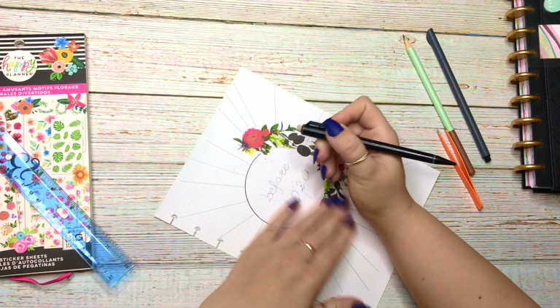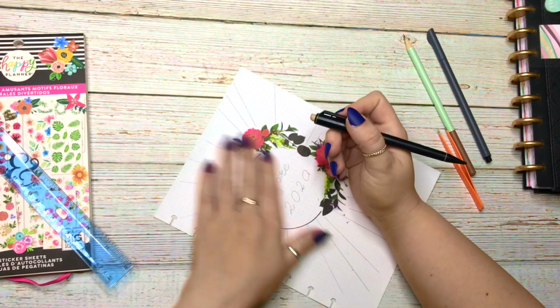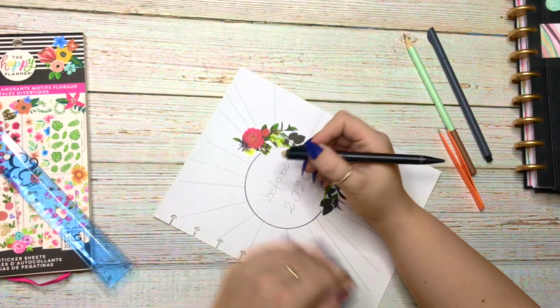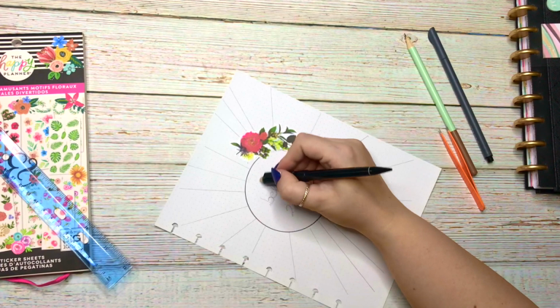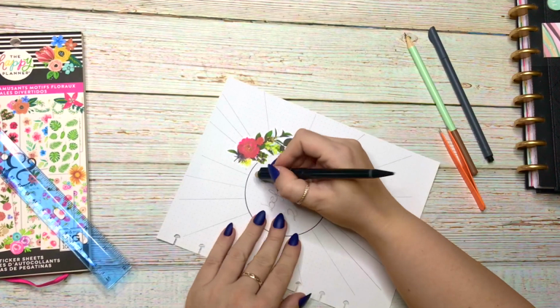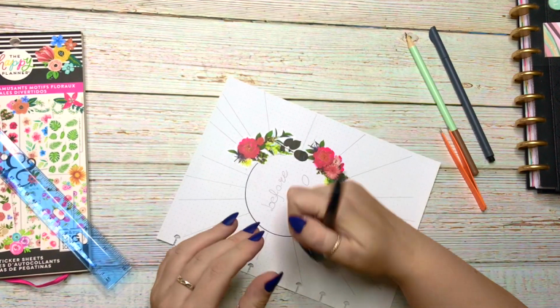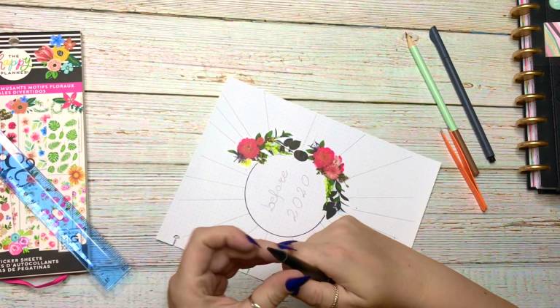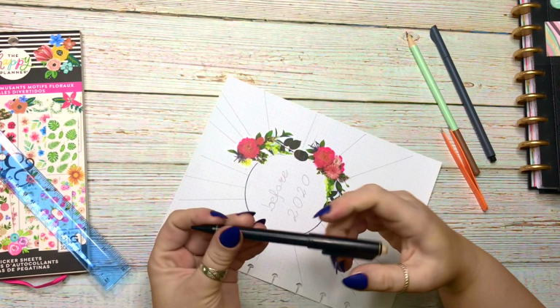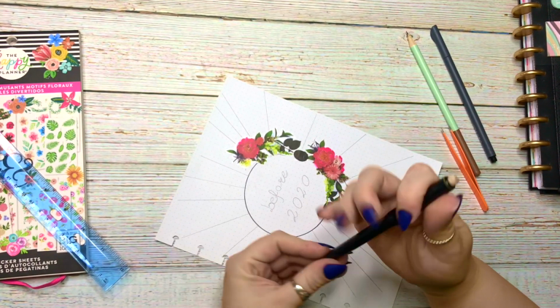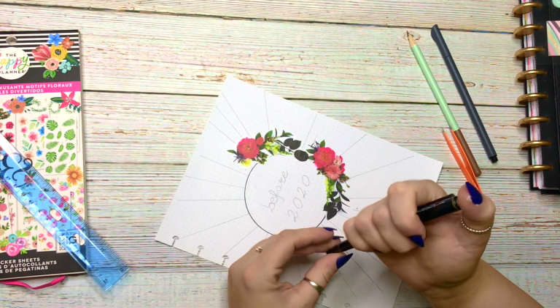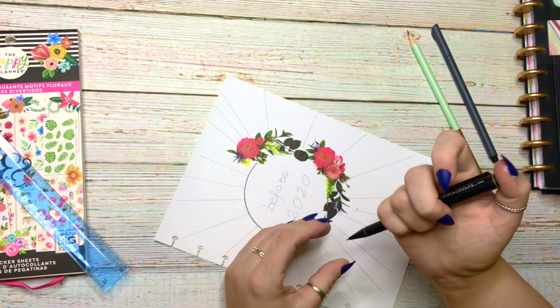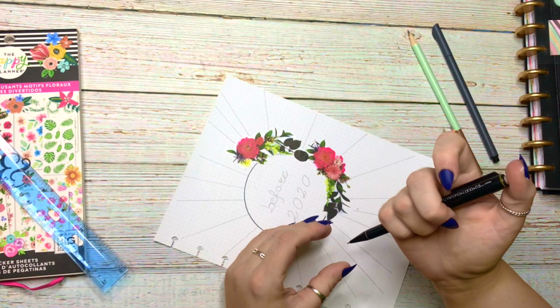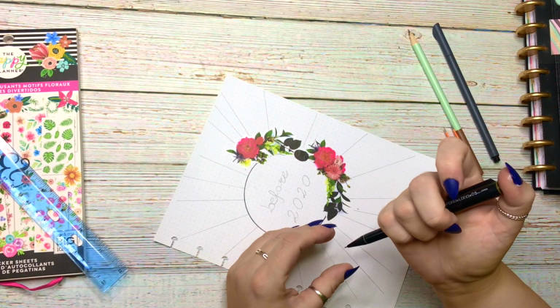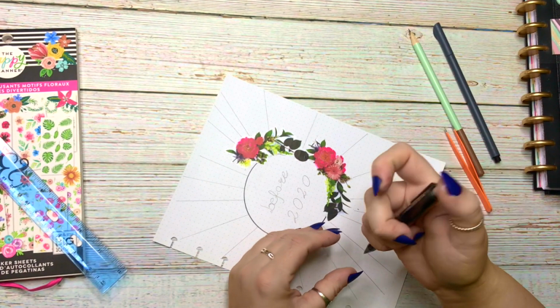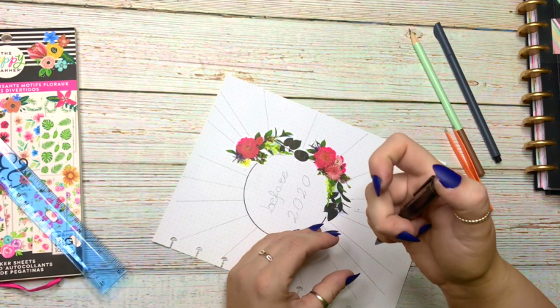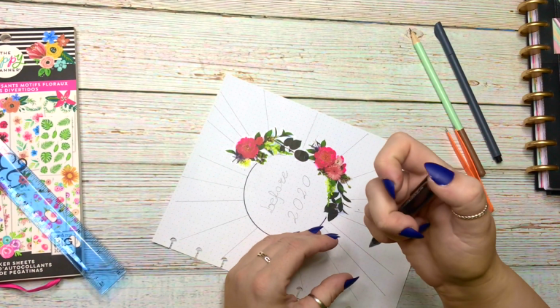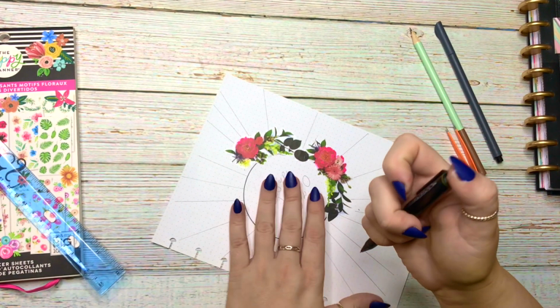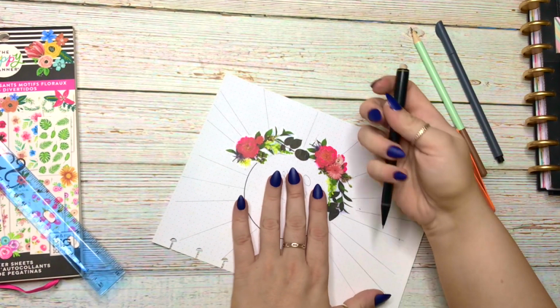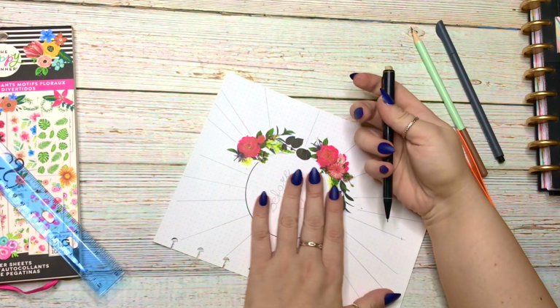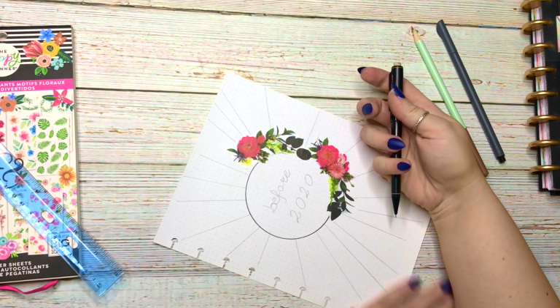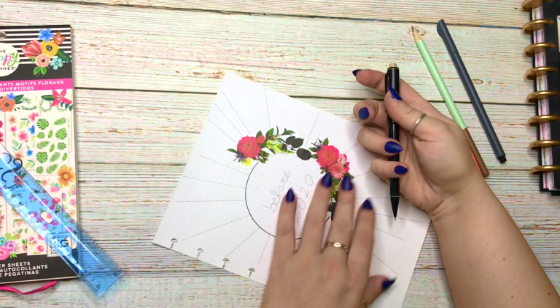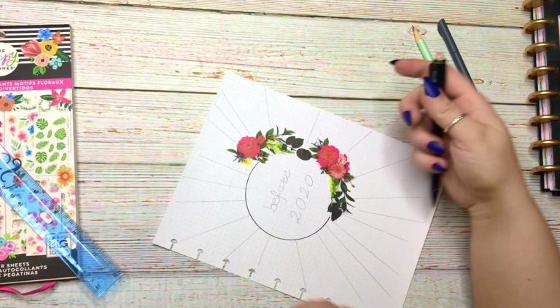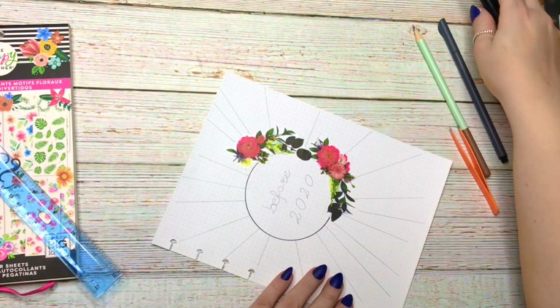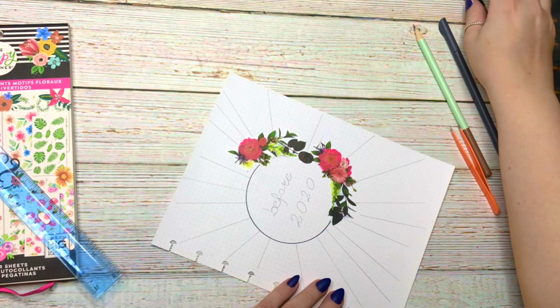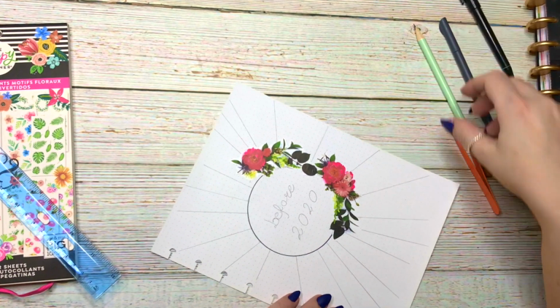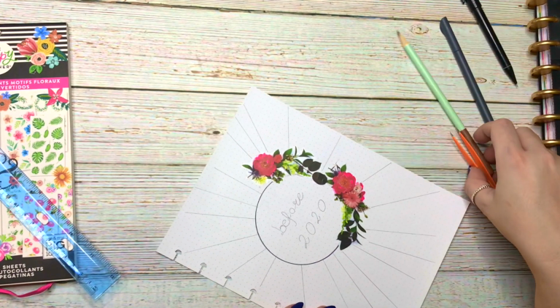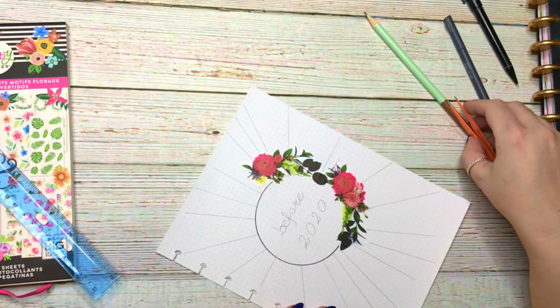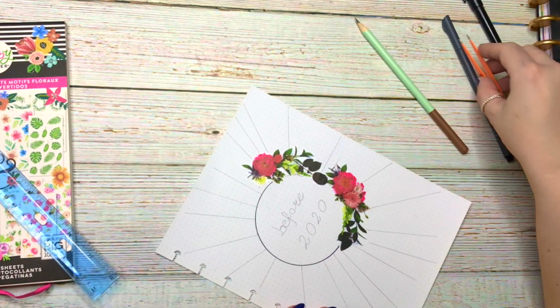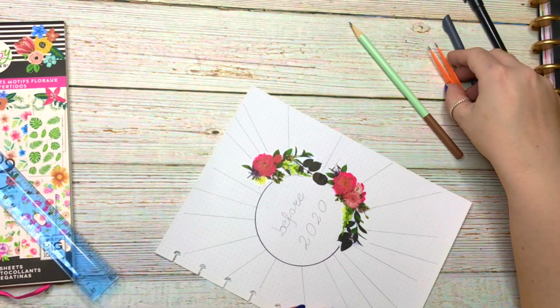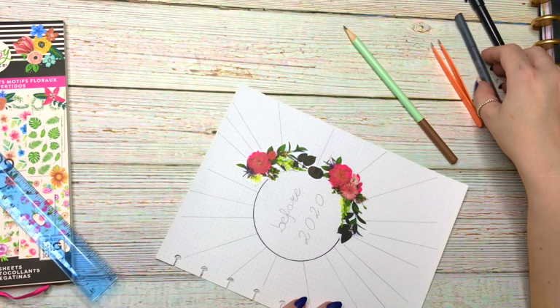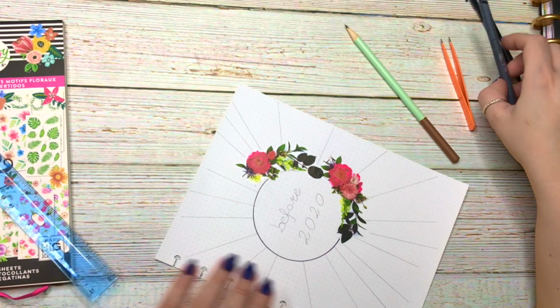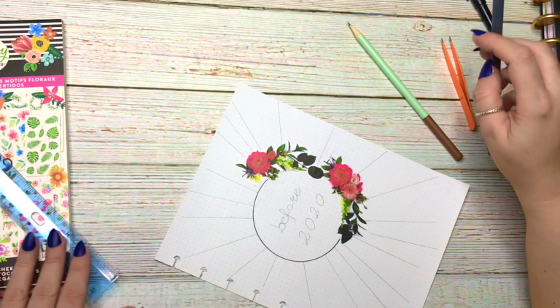Now I take my ruler and we do the same thing again, but now I put the fineliner on top of the pencil.